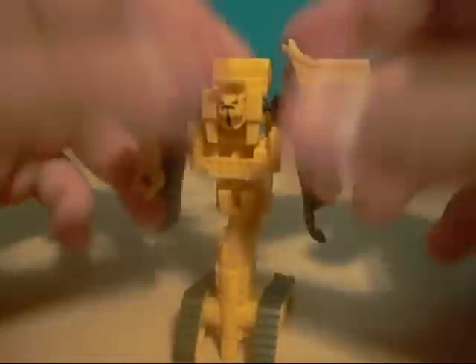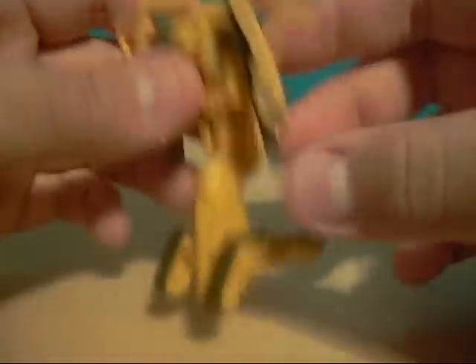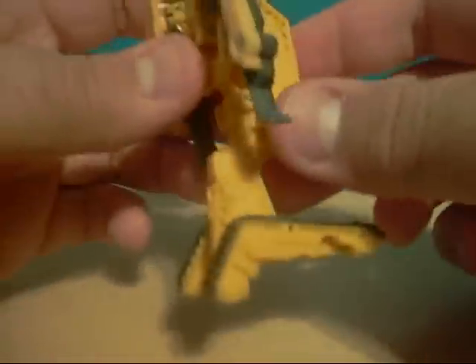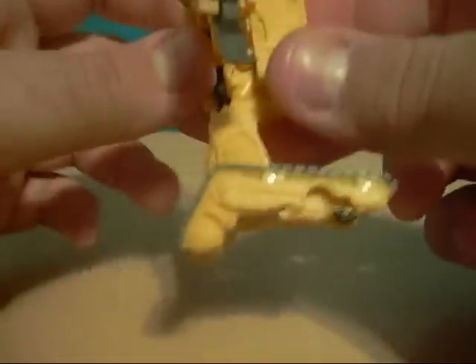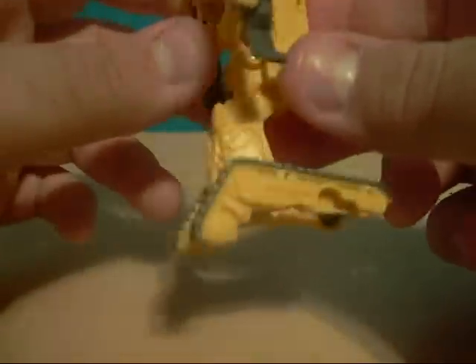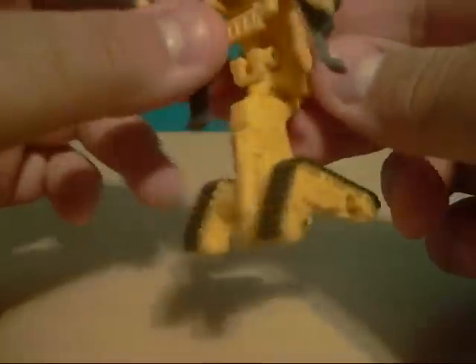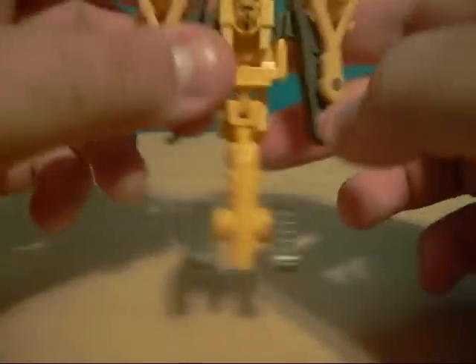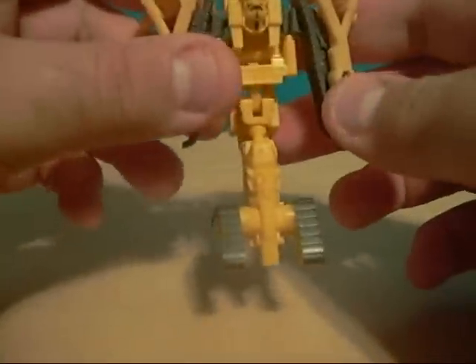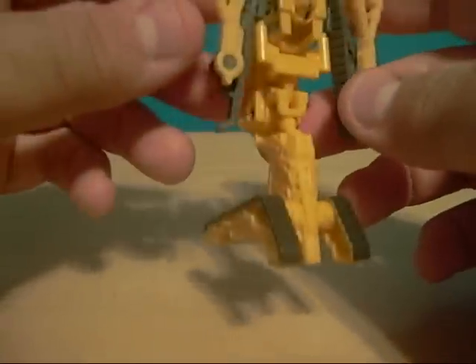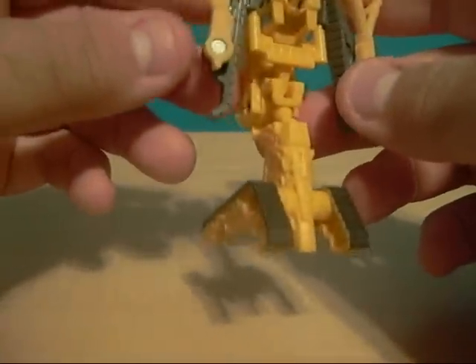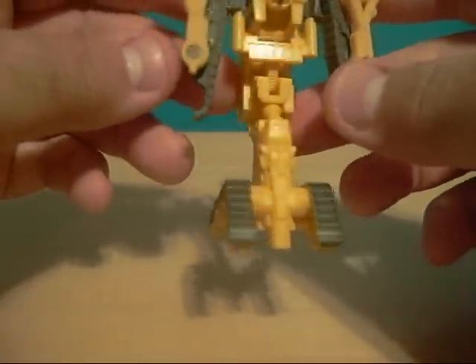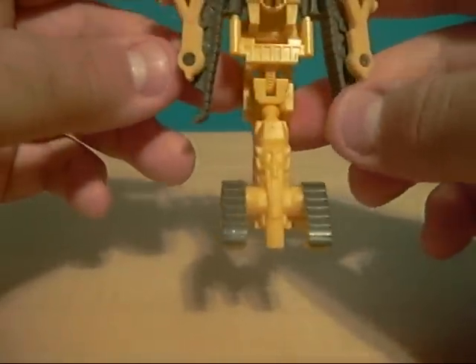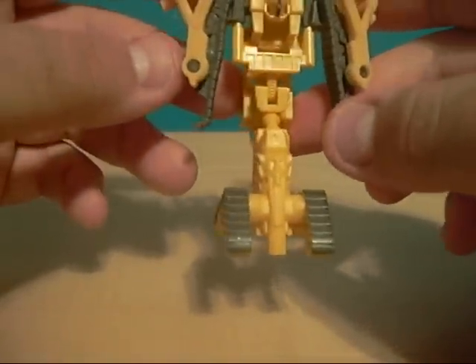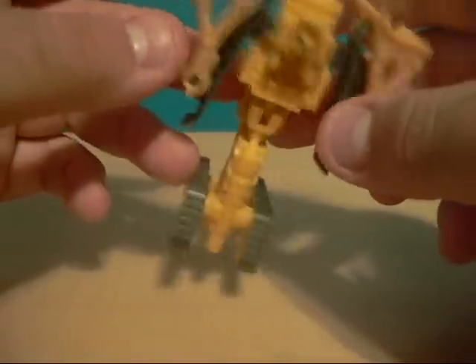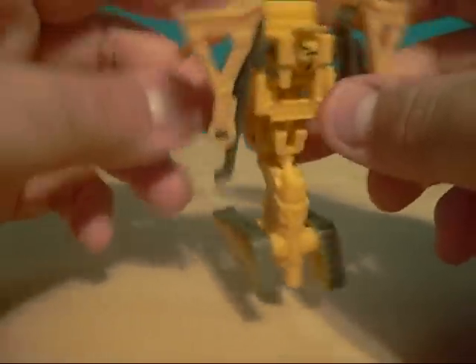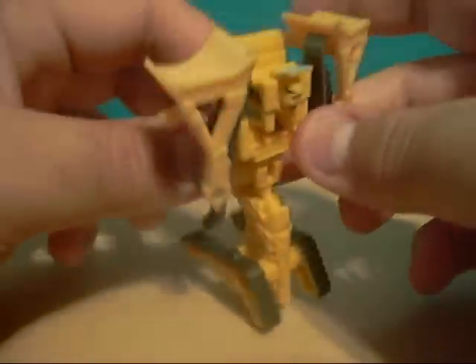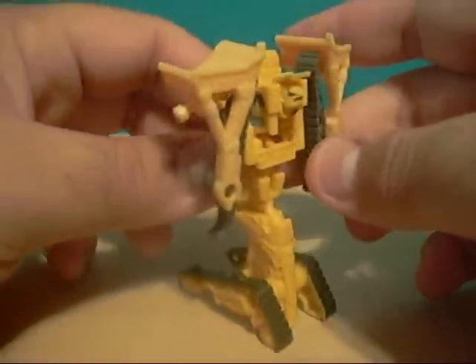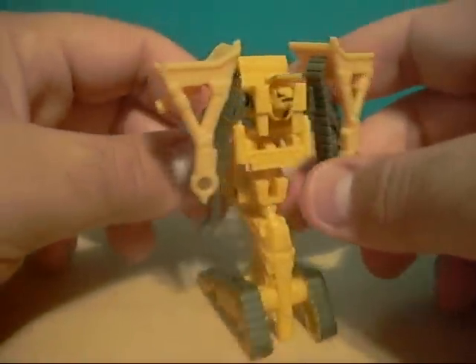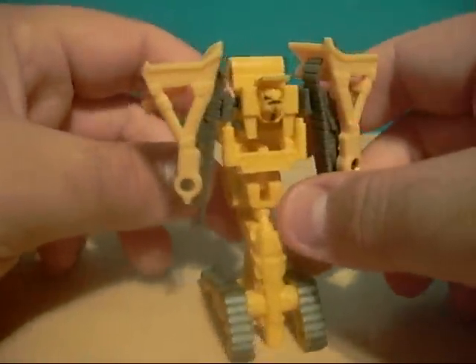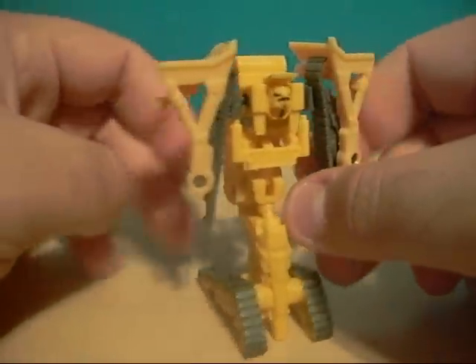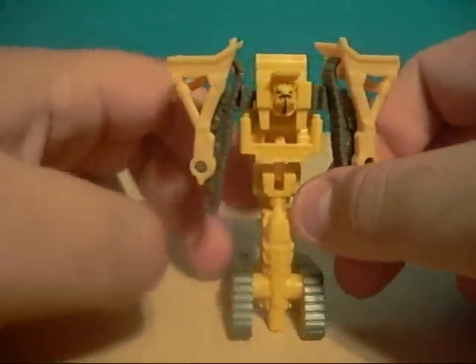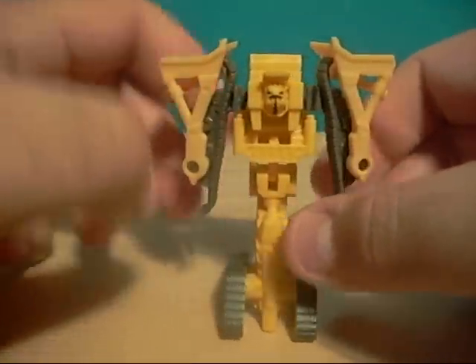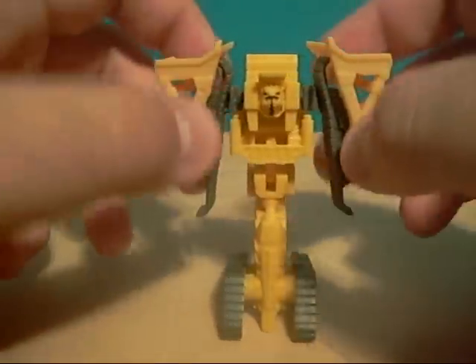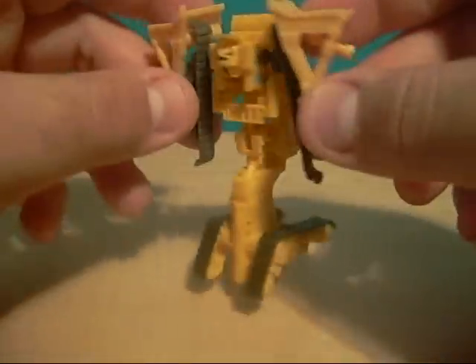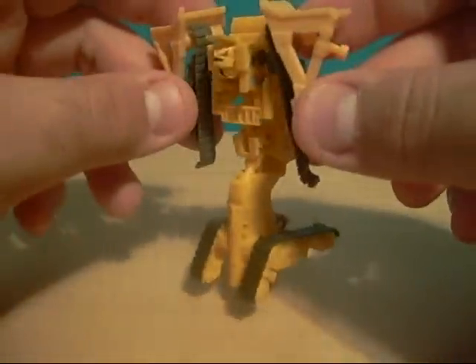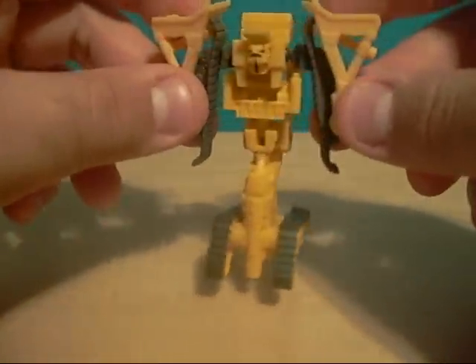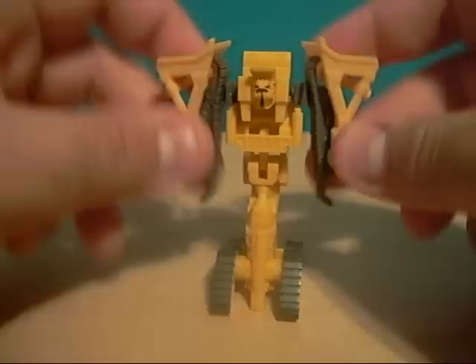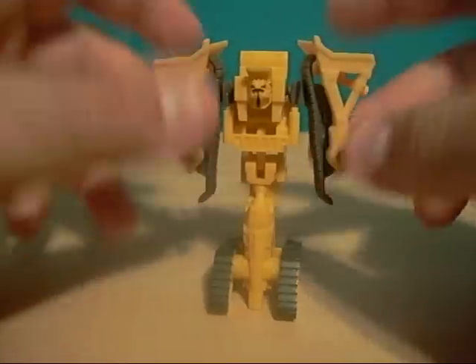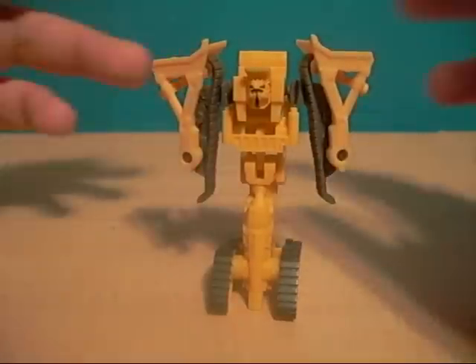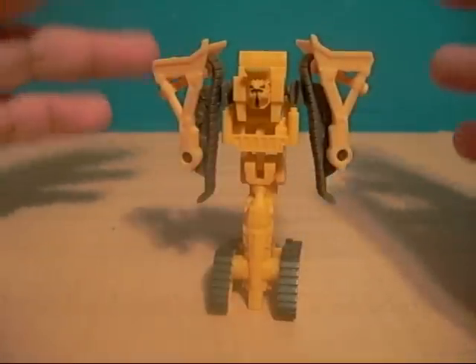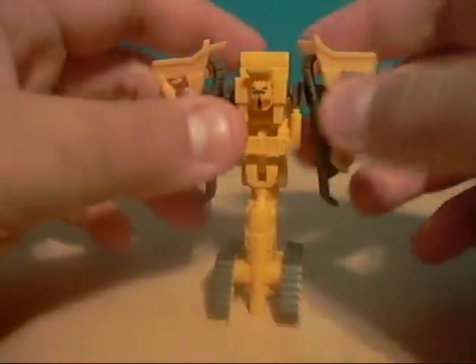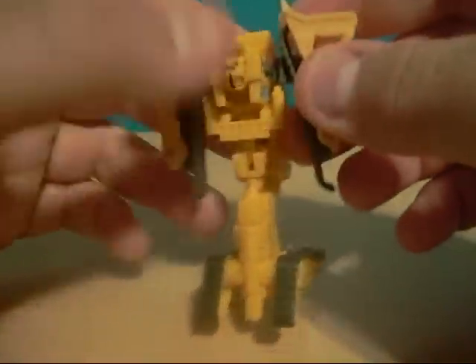Overall, it's an interesting design — cool, not my favorite, but still very interesting. So let's go ahead and transform him.